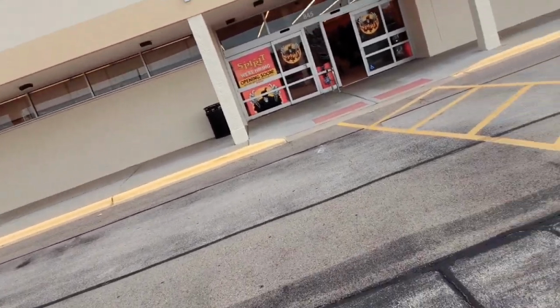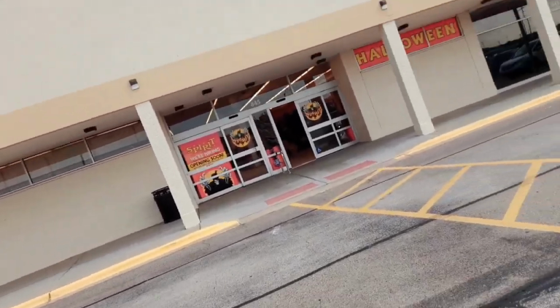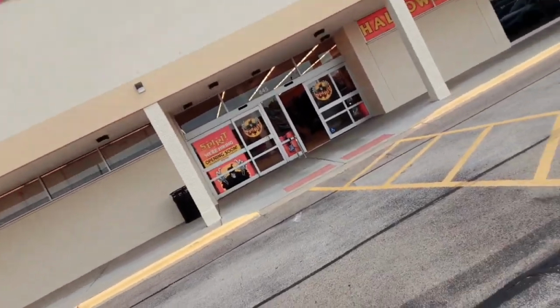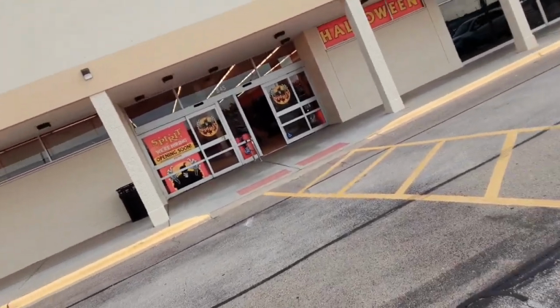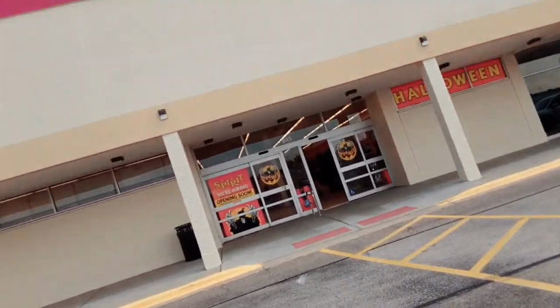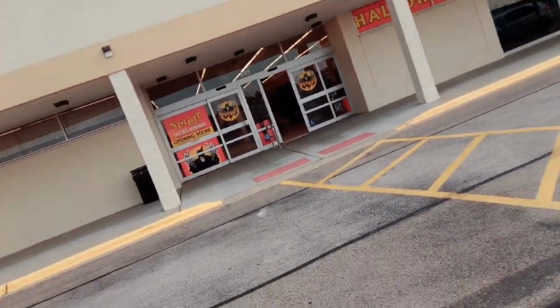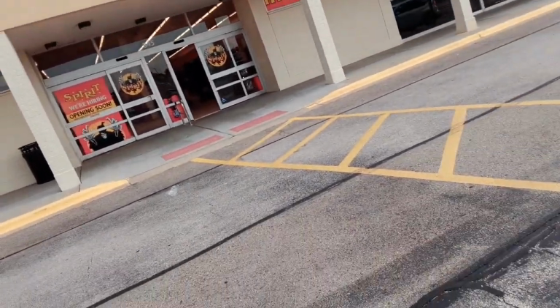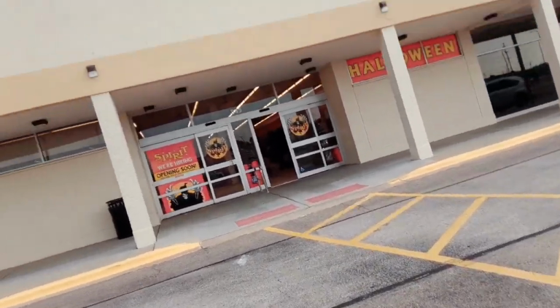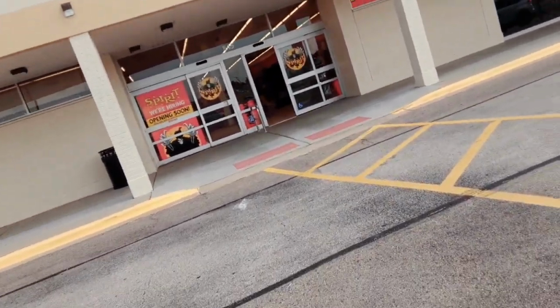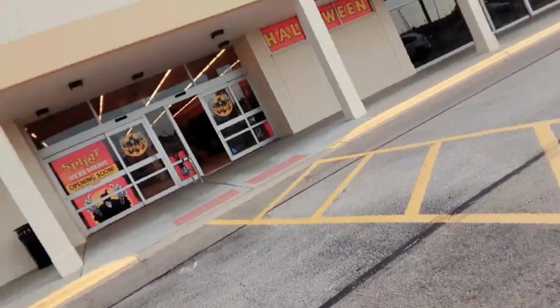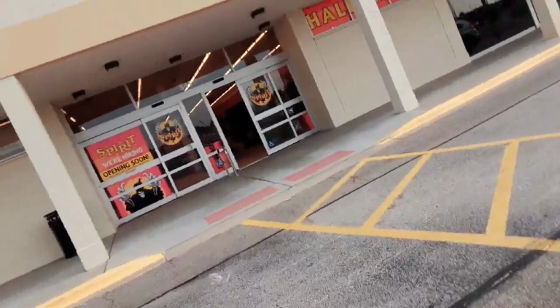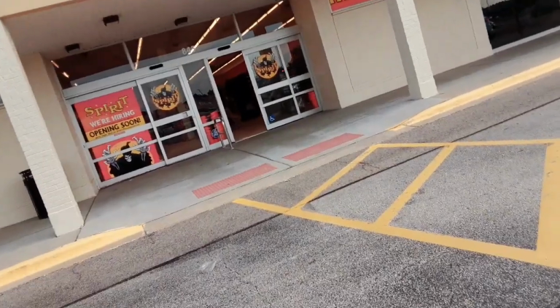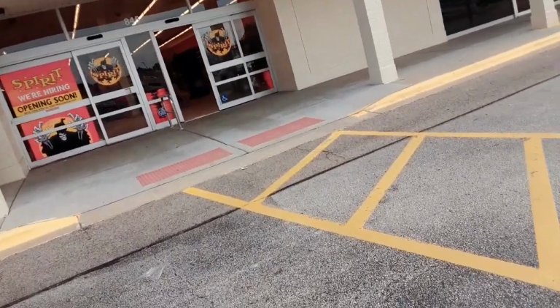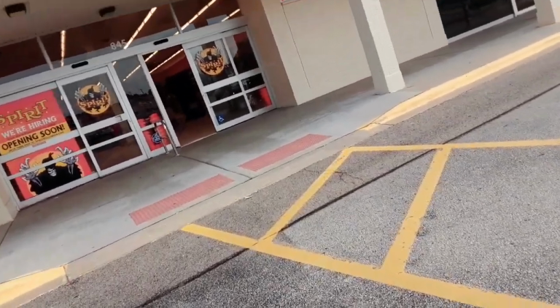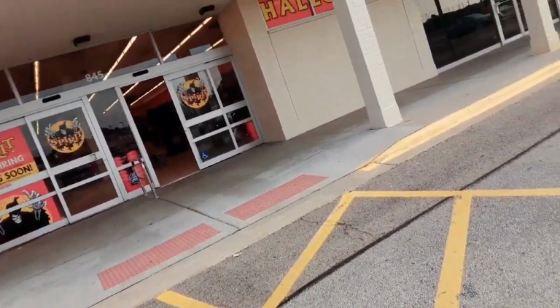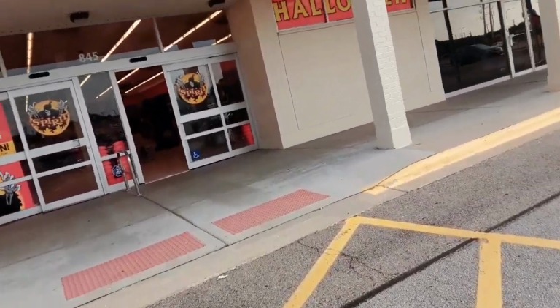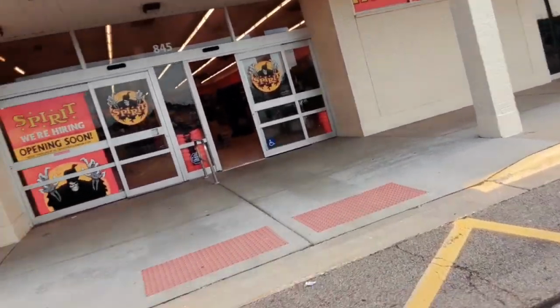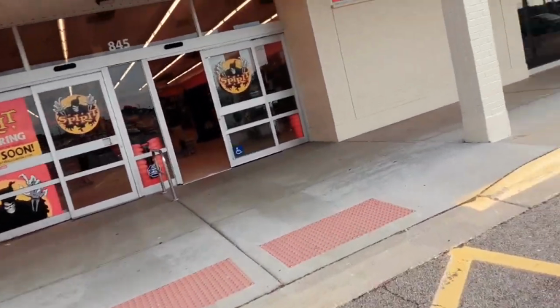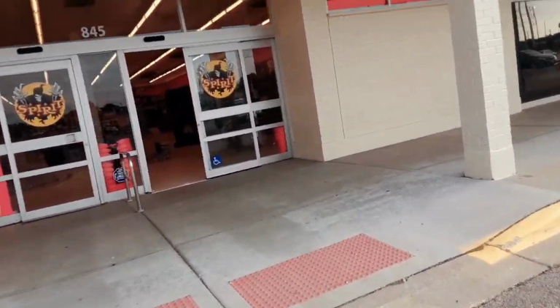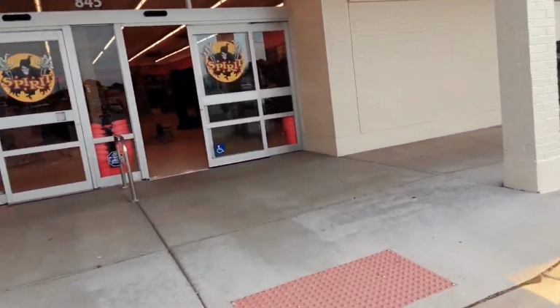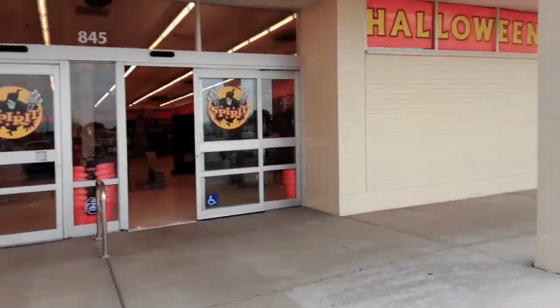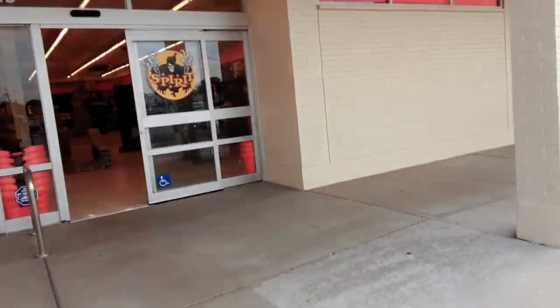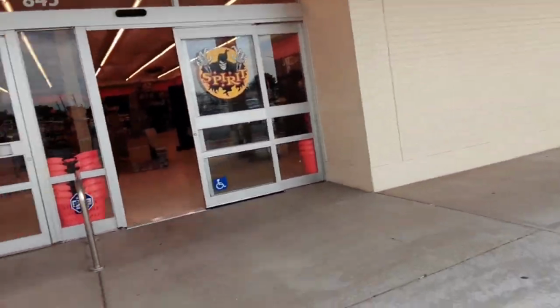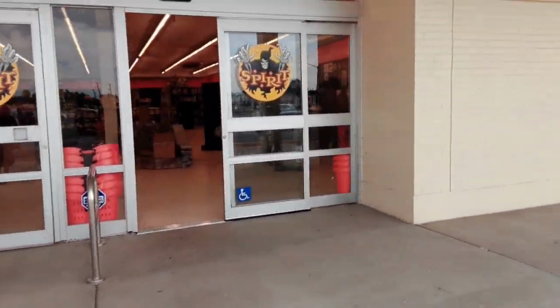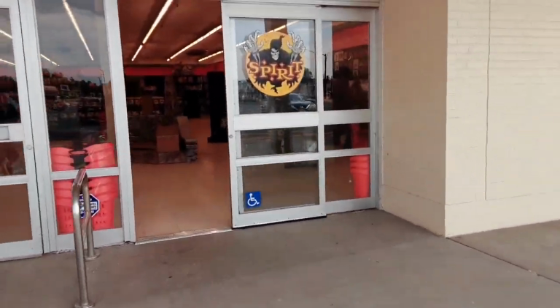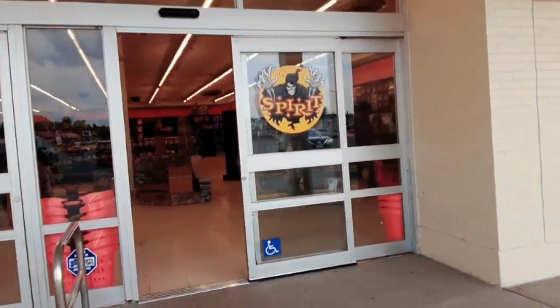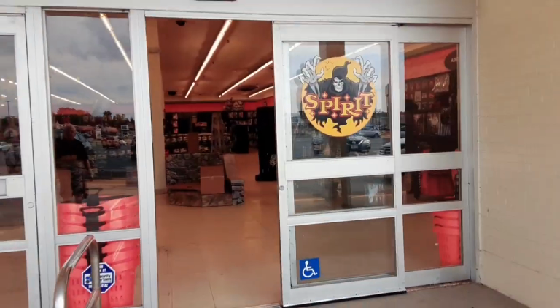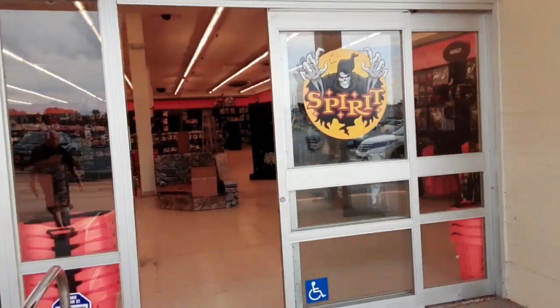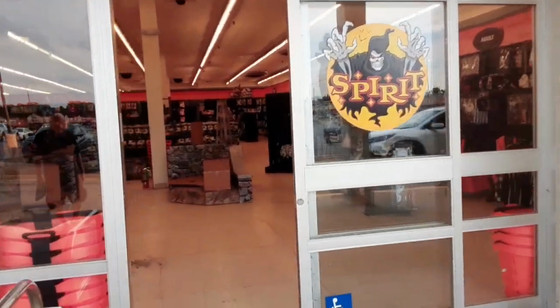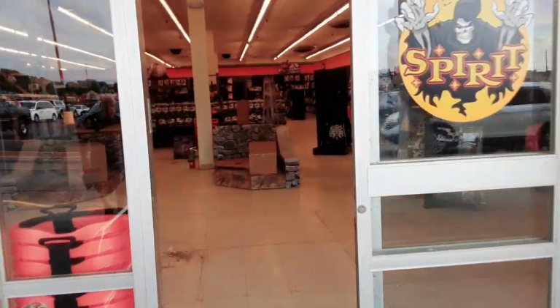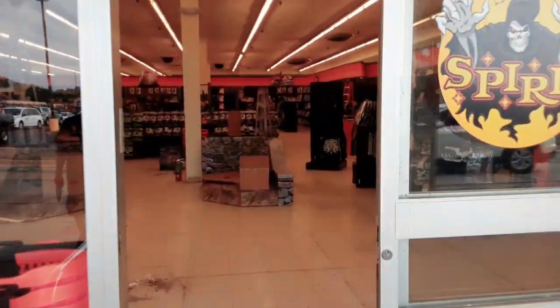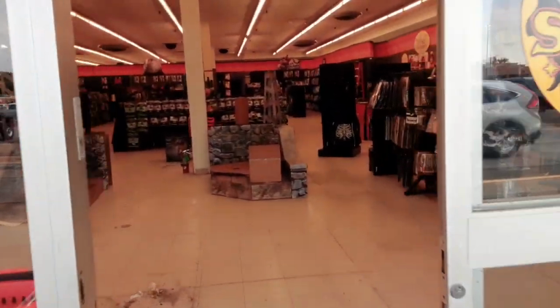I saw a guy in a black hoodie inside, so I think they're still setting up, but they're all open — cause that's what the website says. If they're lying, I'm gonna freak out, but here we are.